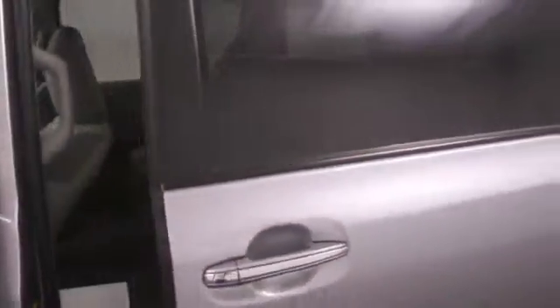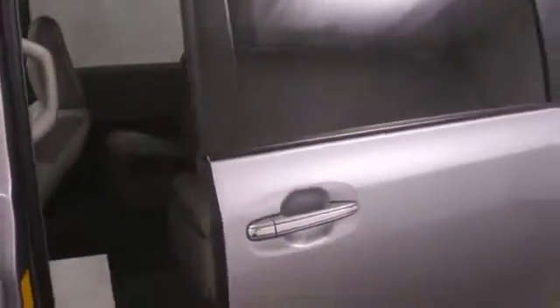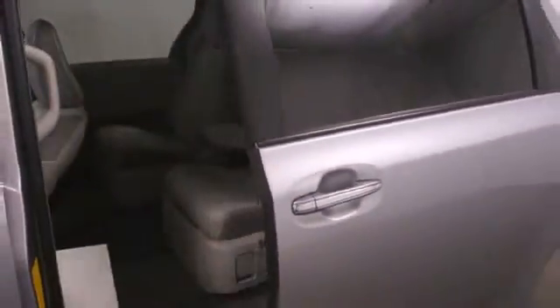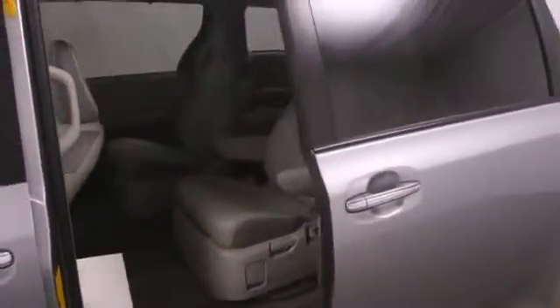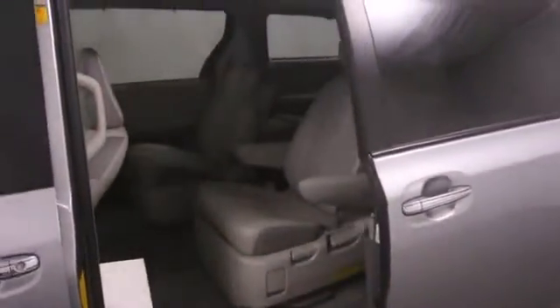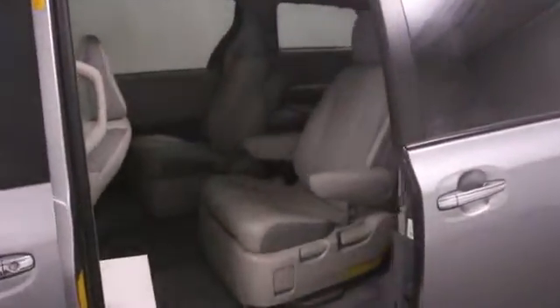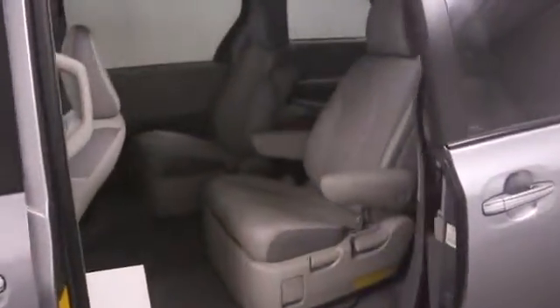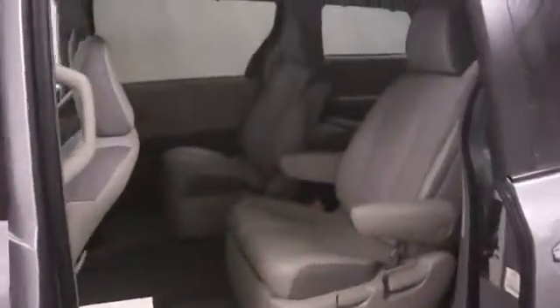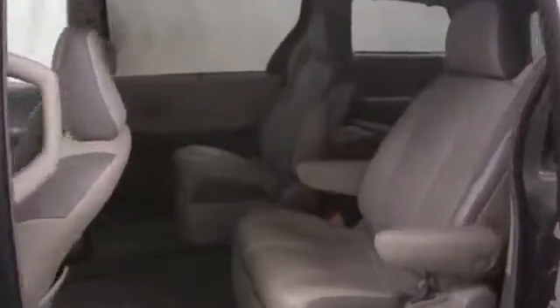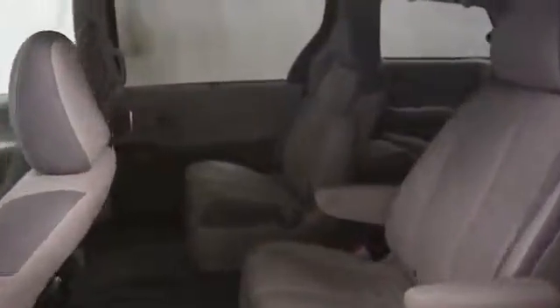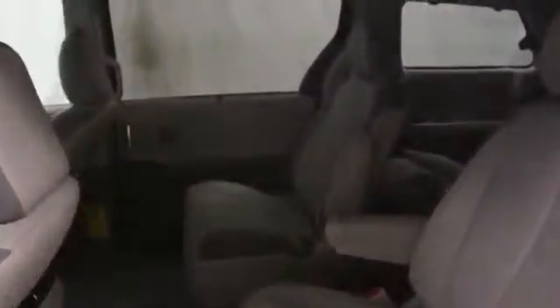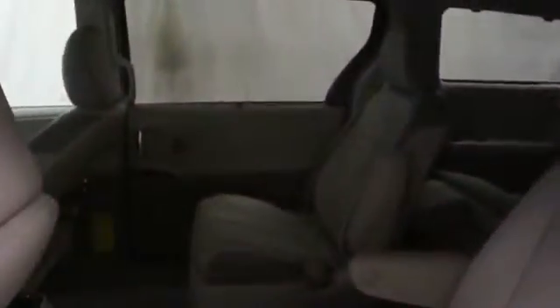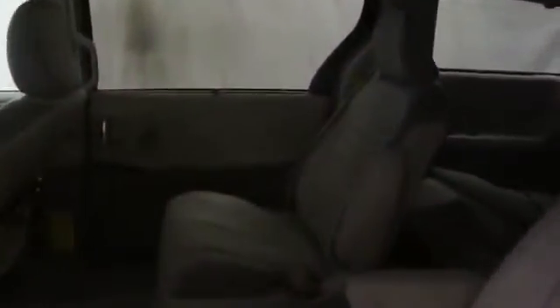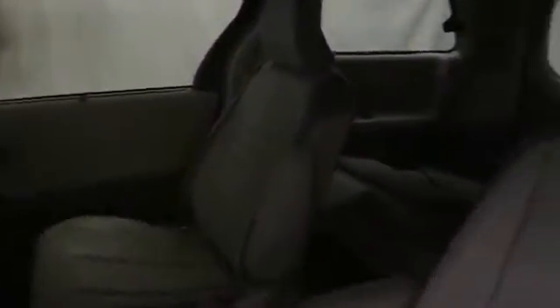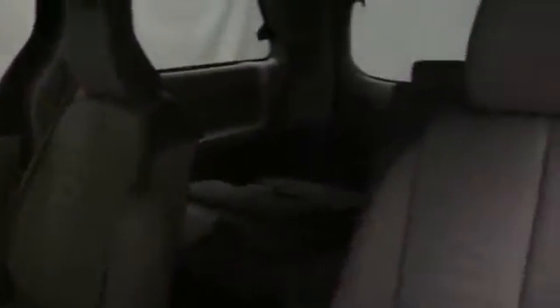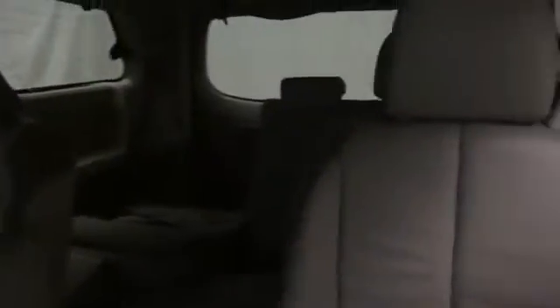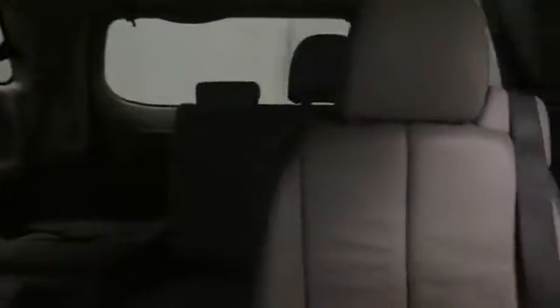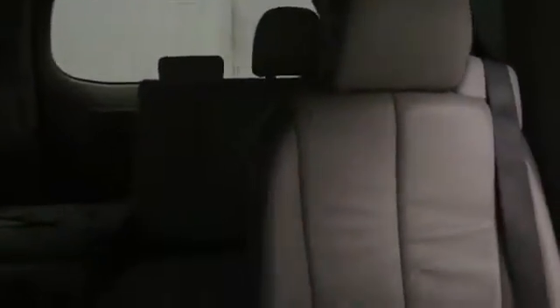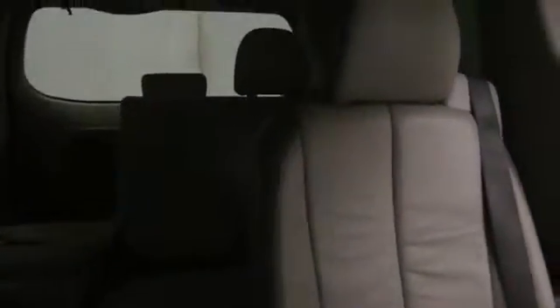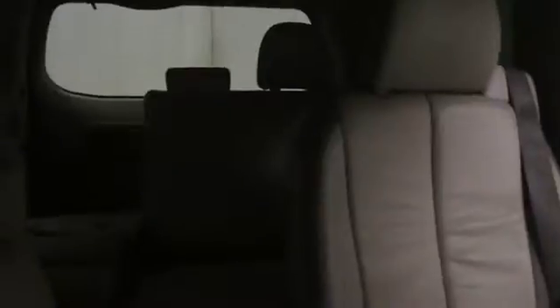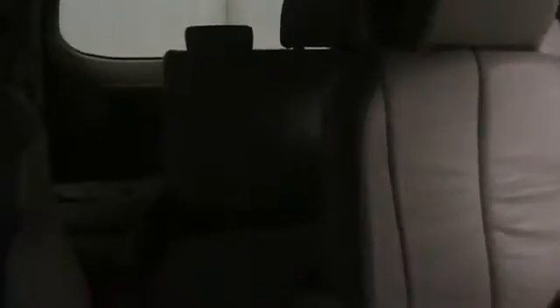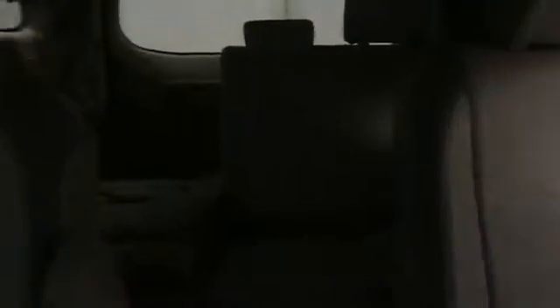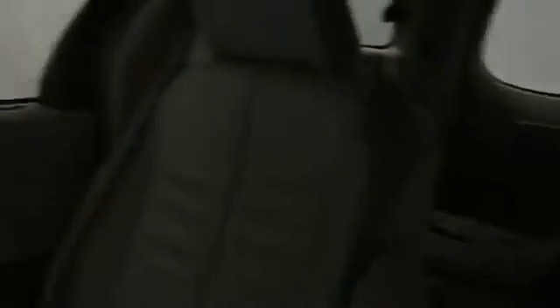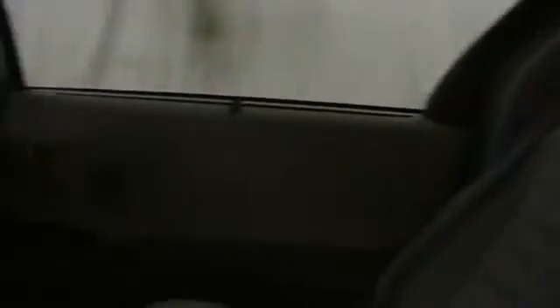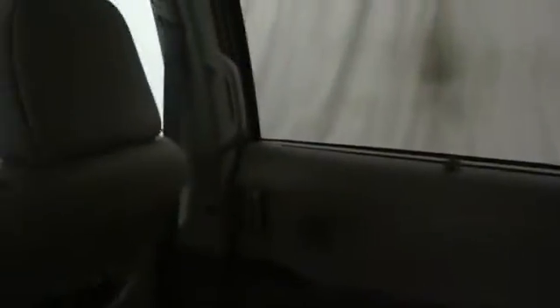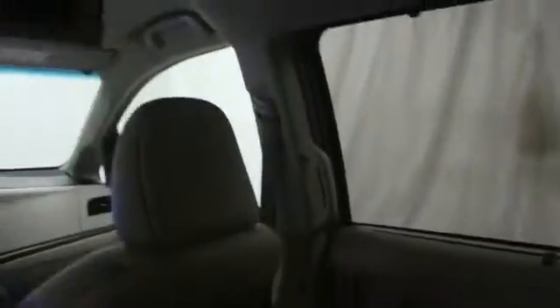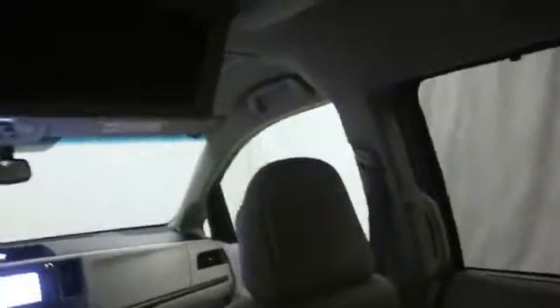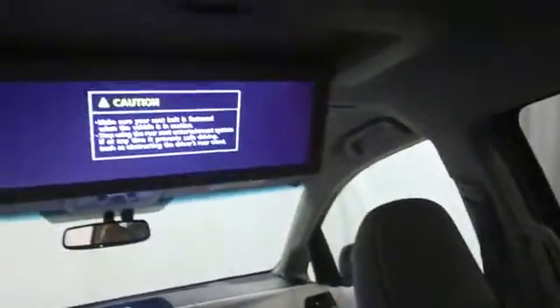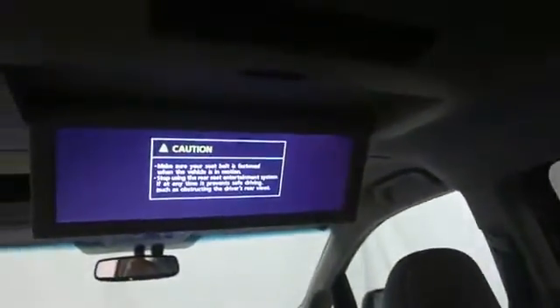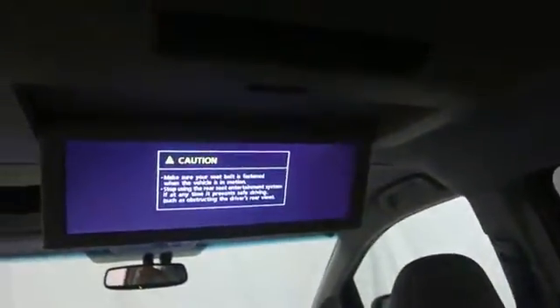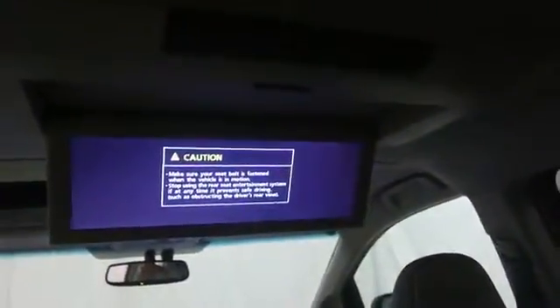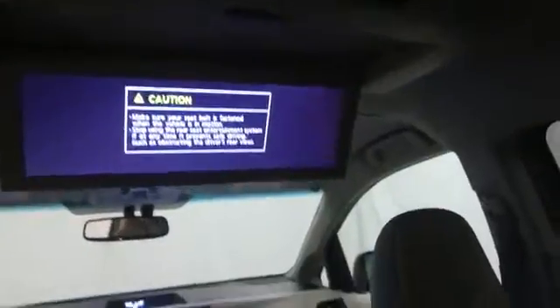Cargo area light, daytime running lights, tachometer, push-button start, vanity mirrors, engine immobilizer, HID headlights, rain-sensing wipers, tire pressure monitoring system. Come take a test drive today.